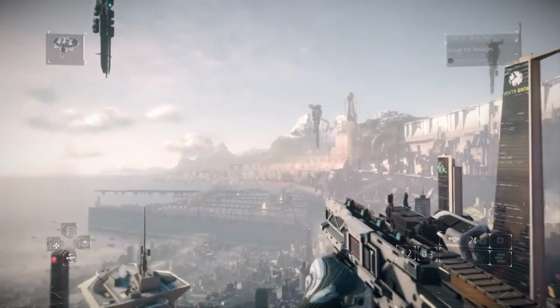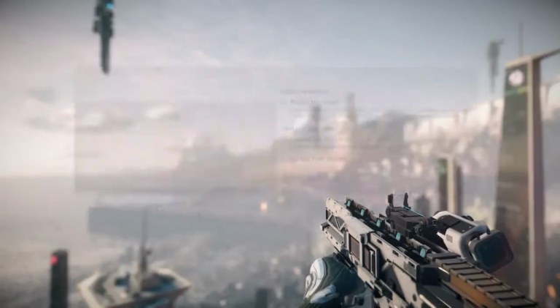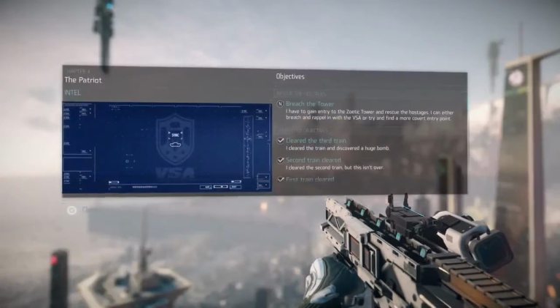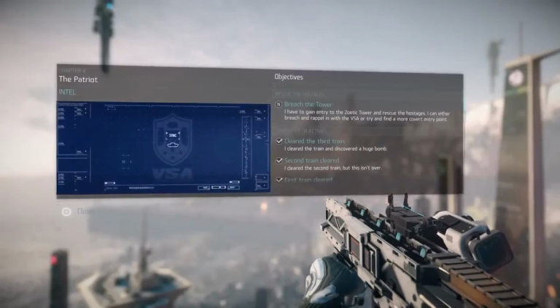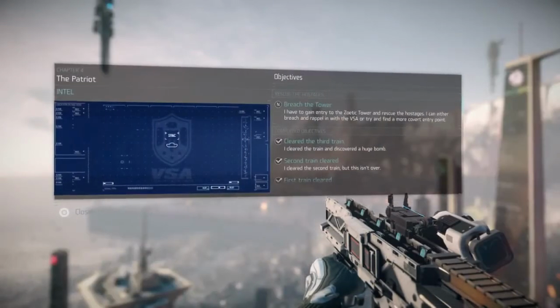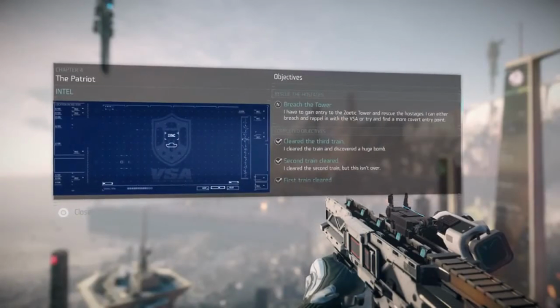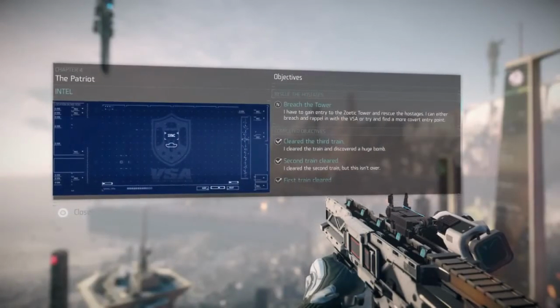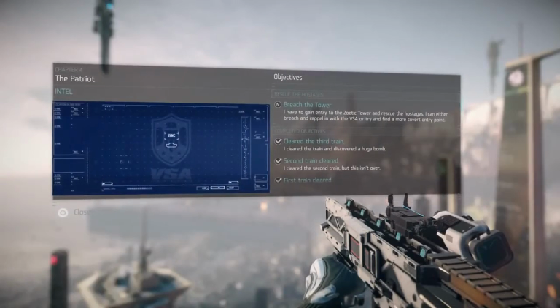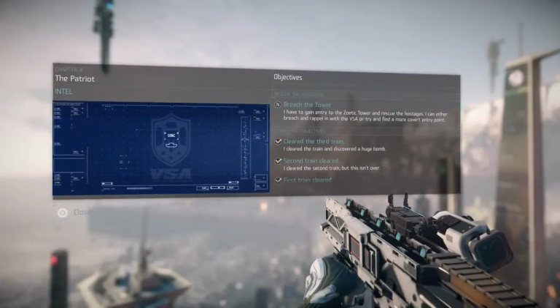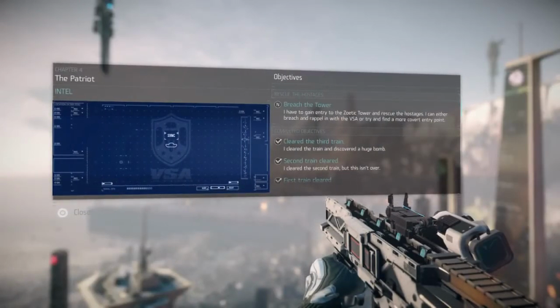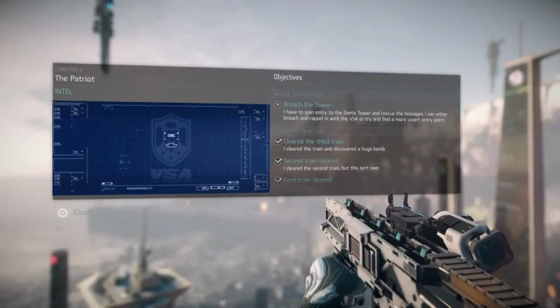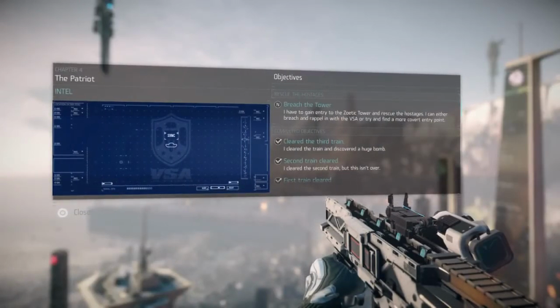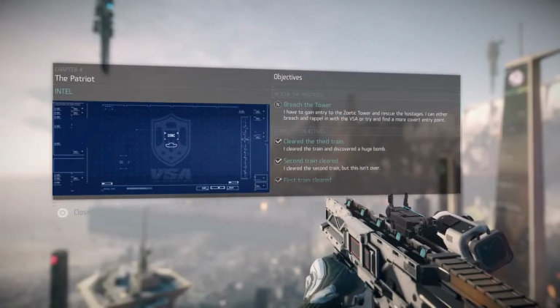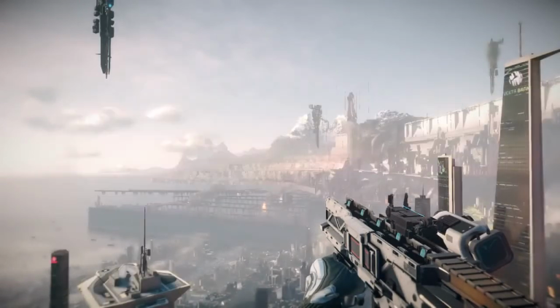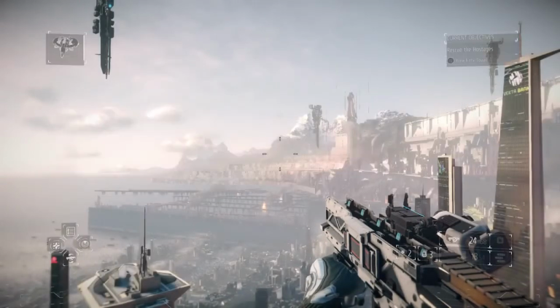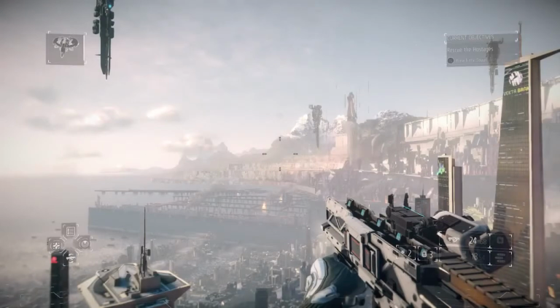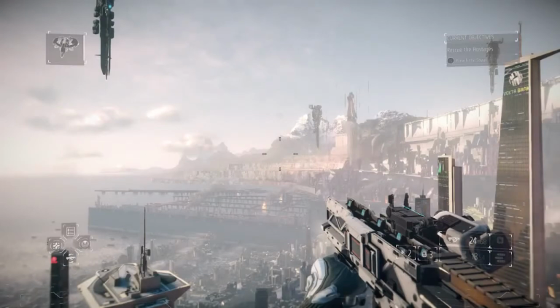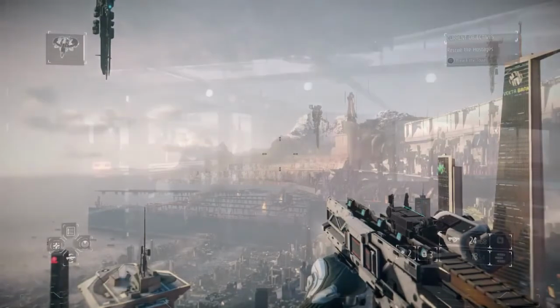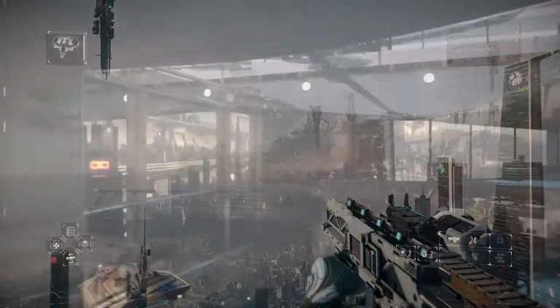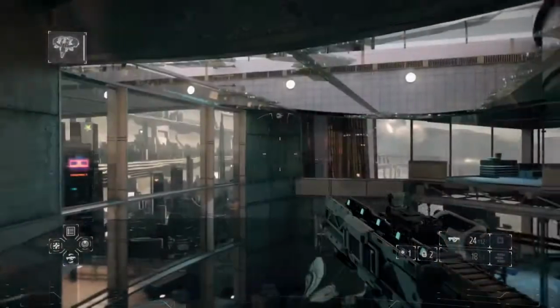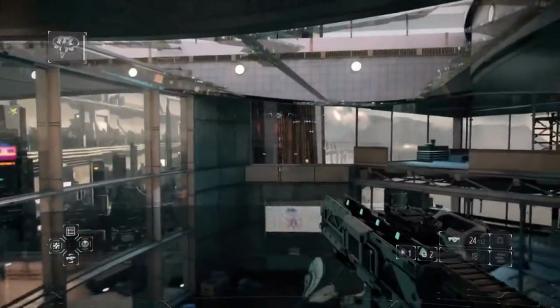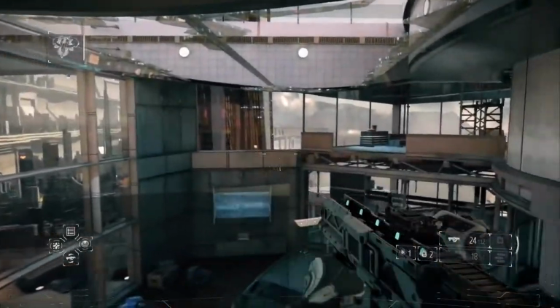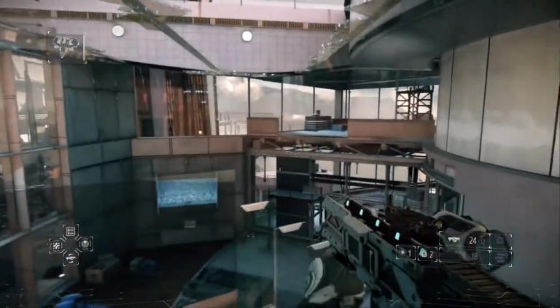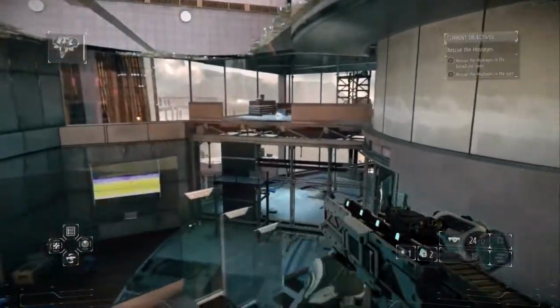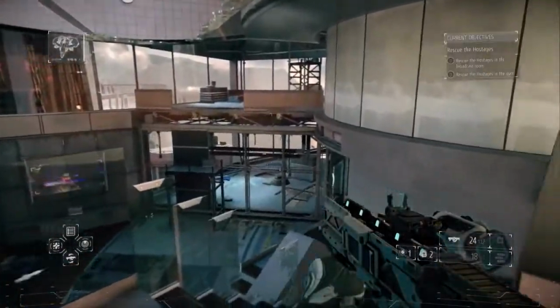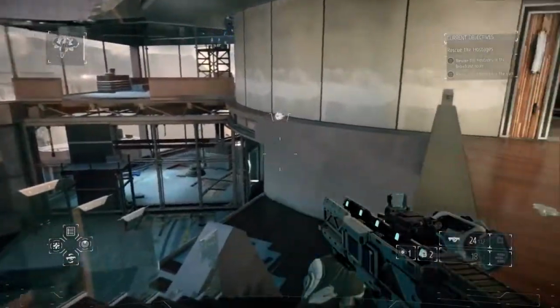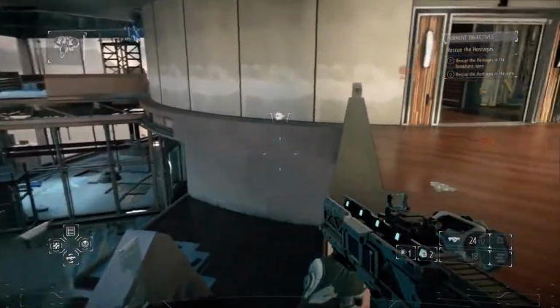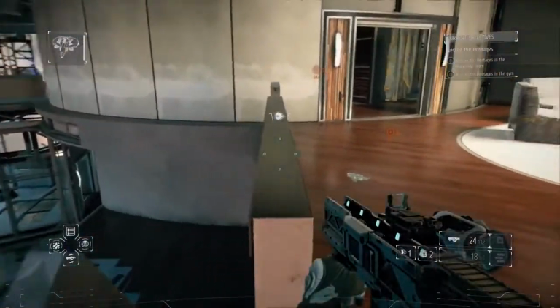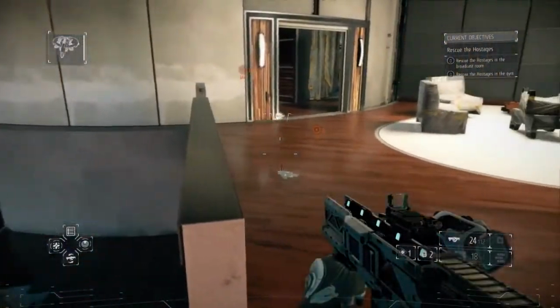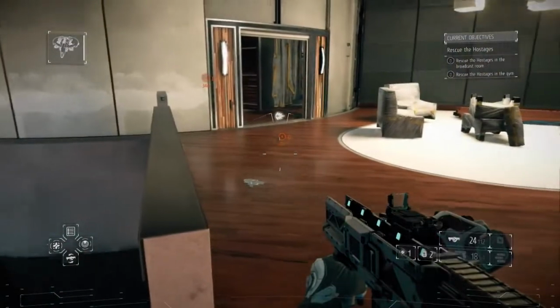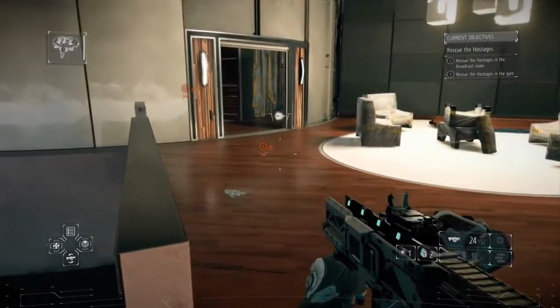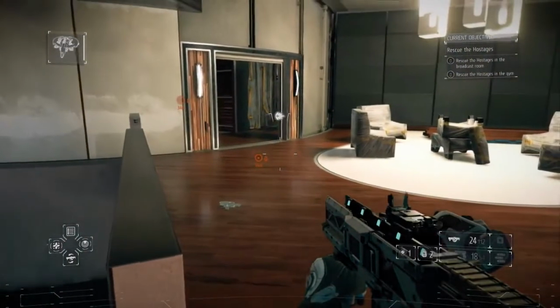When you want to check your mission objectives, hold down the Up button on the D-pad to show an overview. A simple tap of the Up button will show markers indicating the location of your mission objectives, as well as a short description.